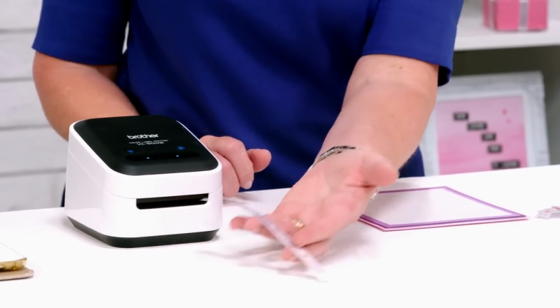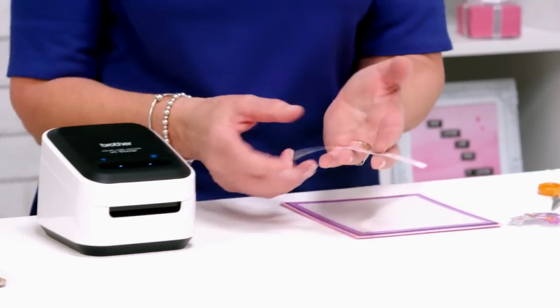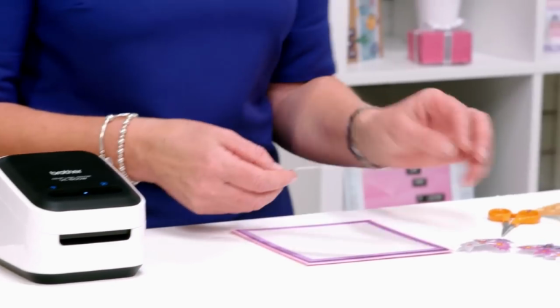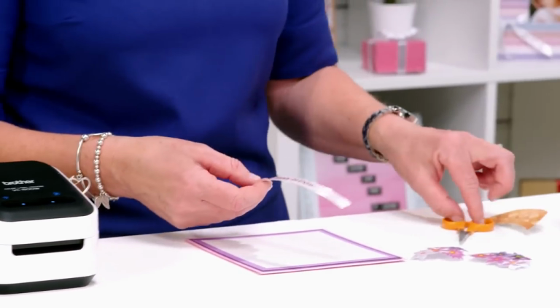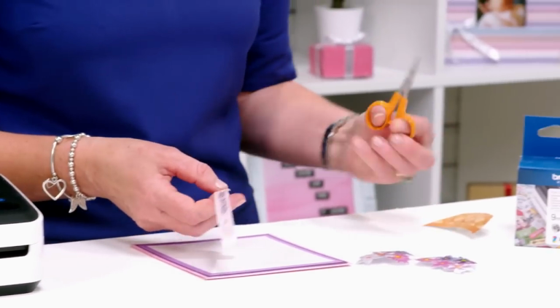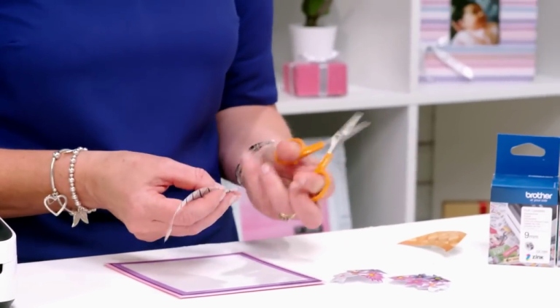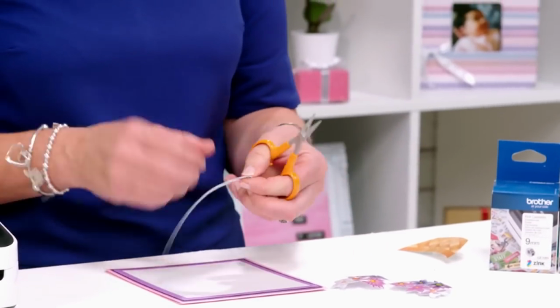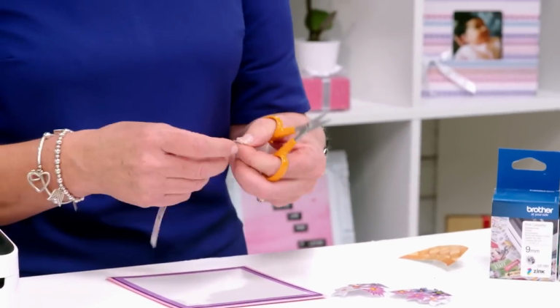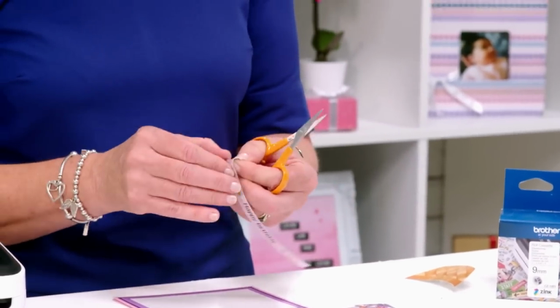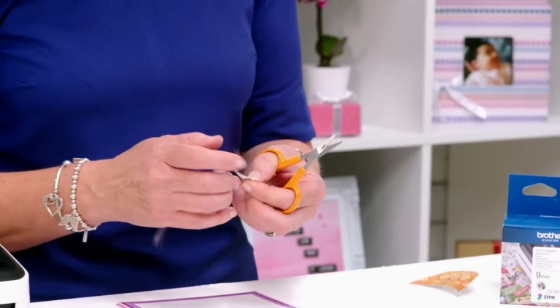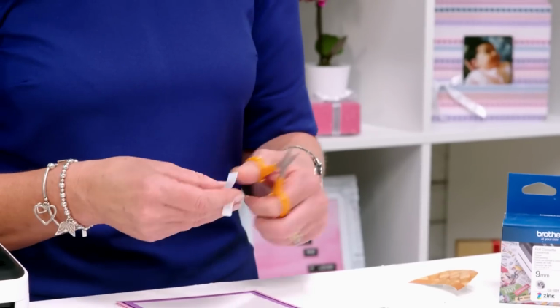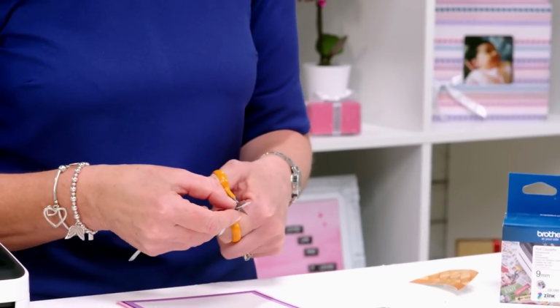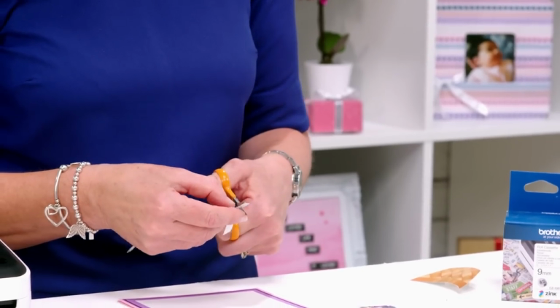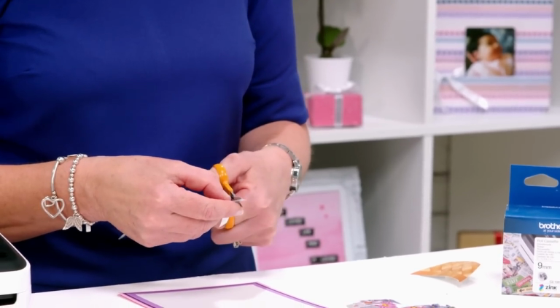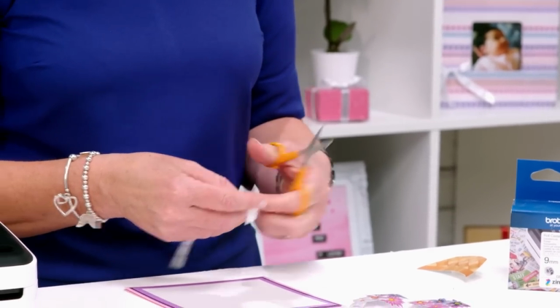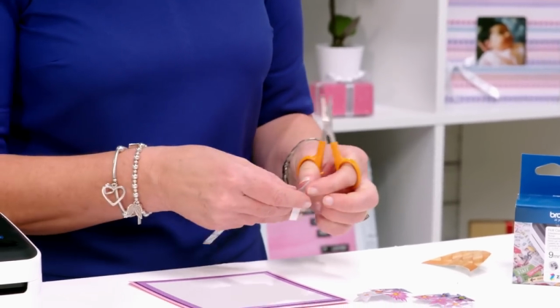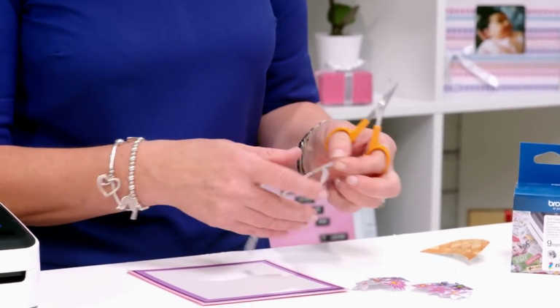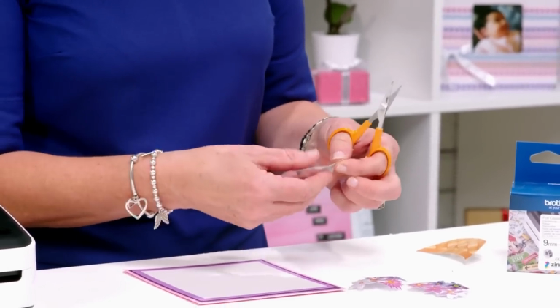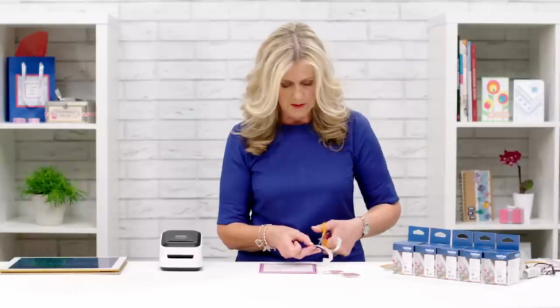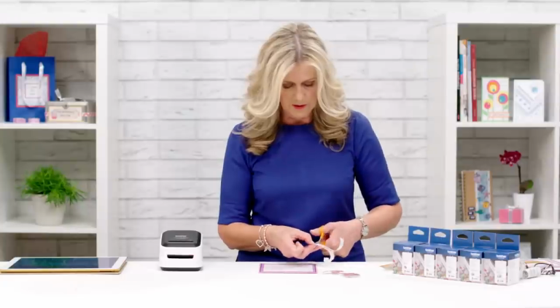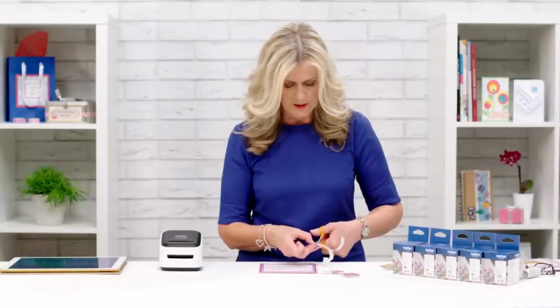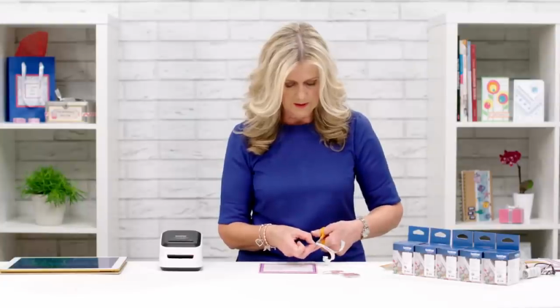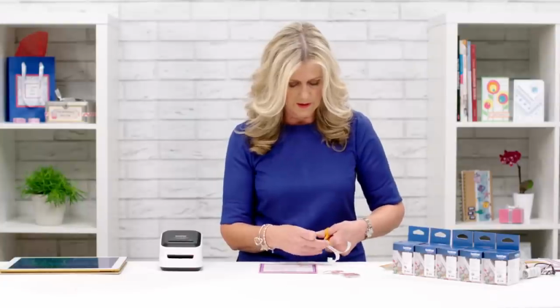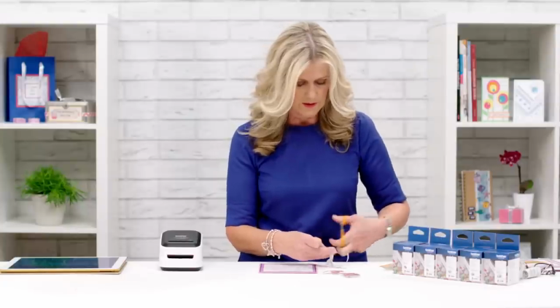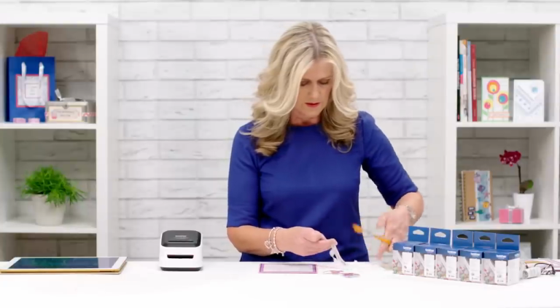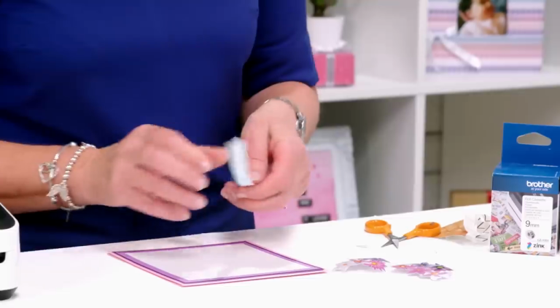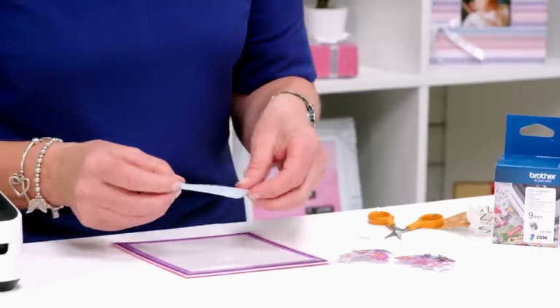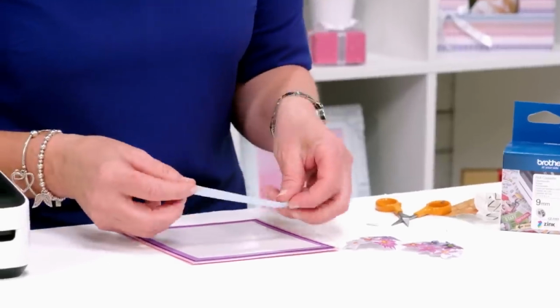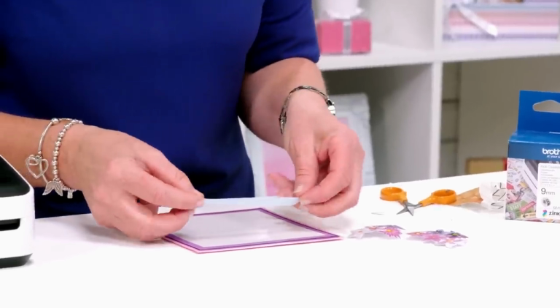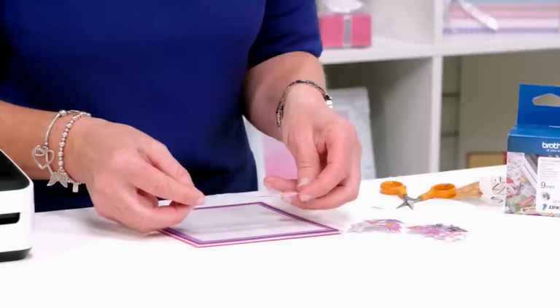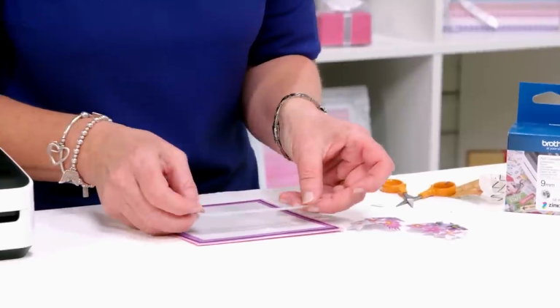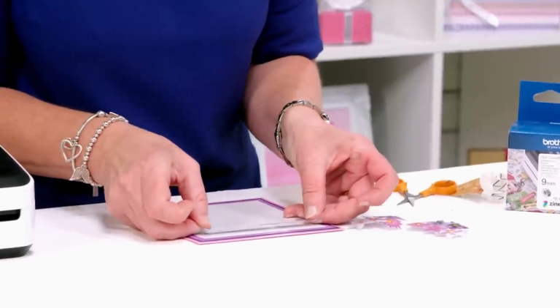Since it's done I can peel it off and lay it down, but I want to give it a little bit of a shape to the end, and I'll shape this end as well. I'm going to use this as a border around my card.